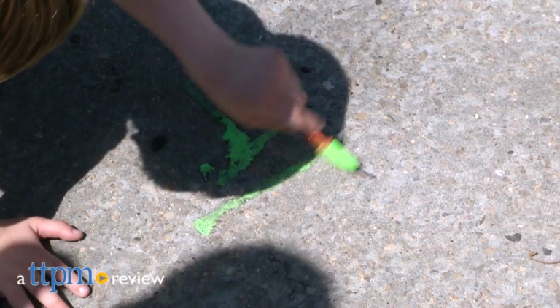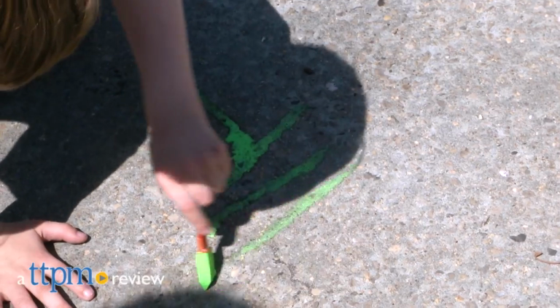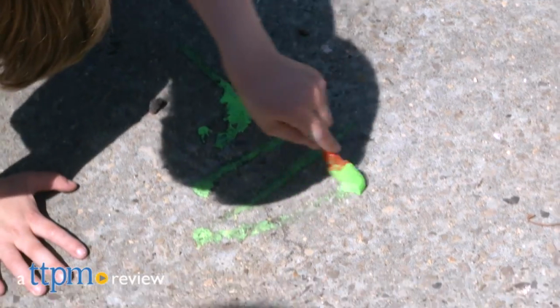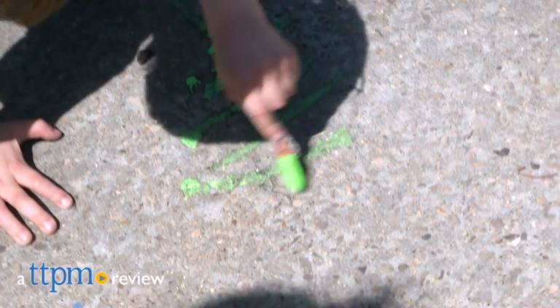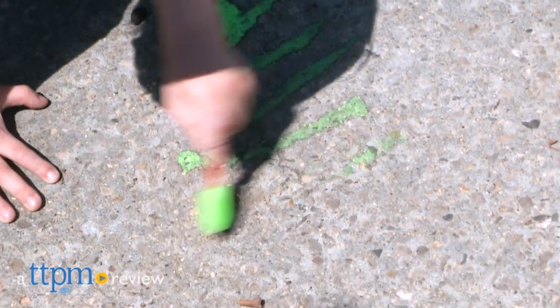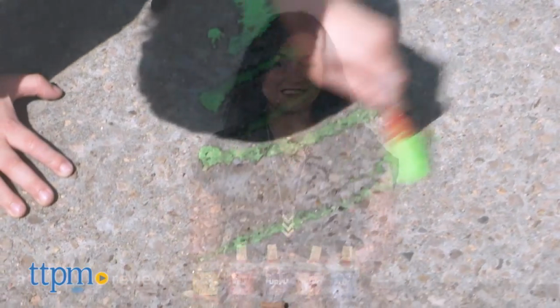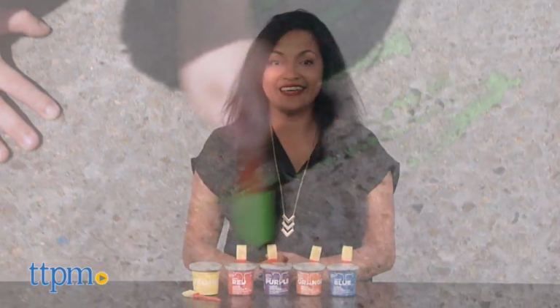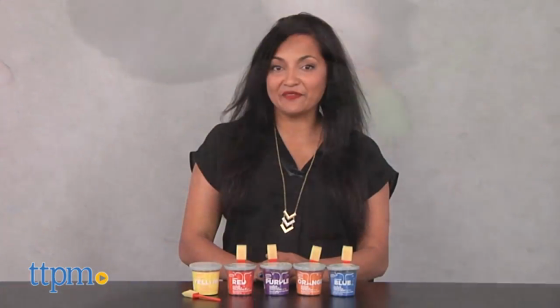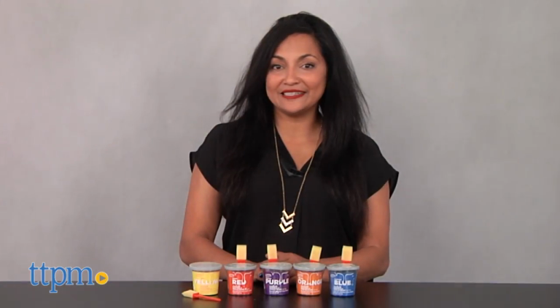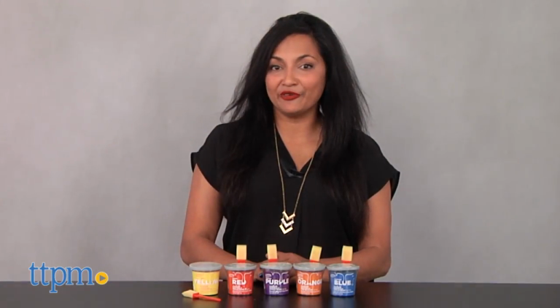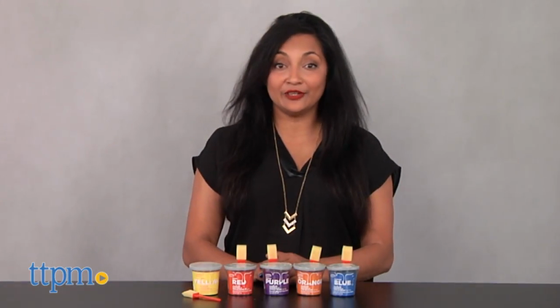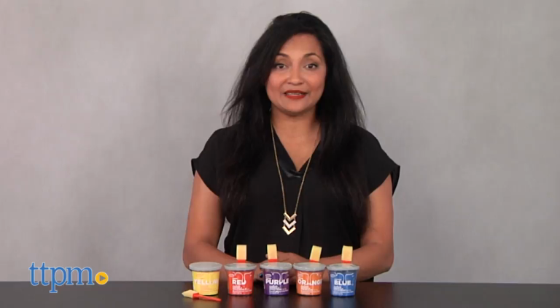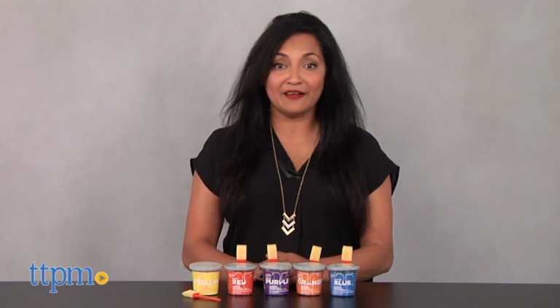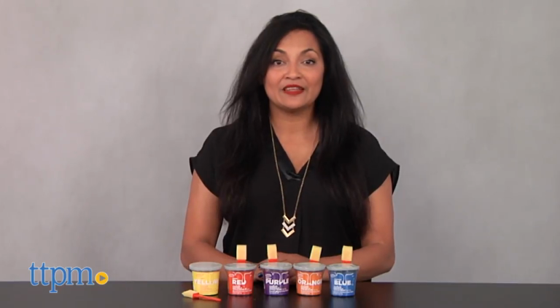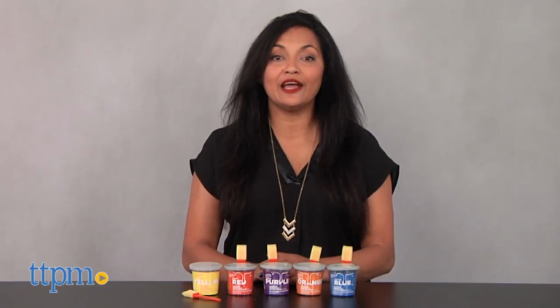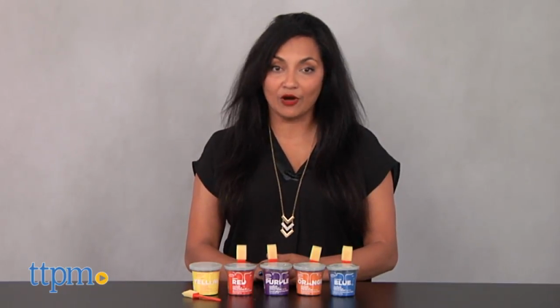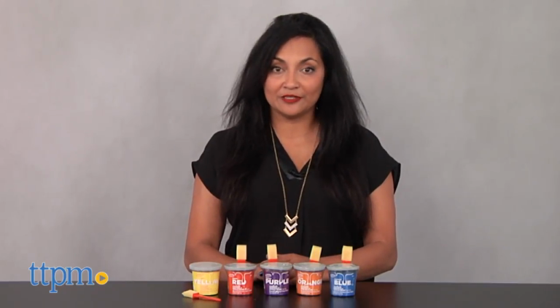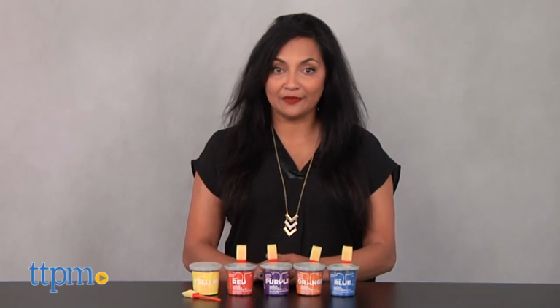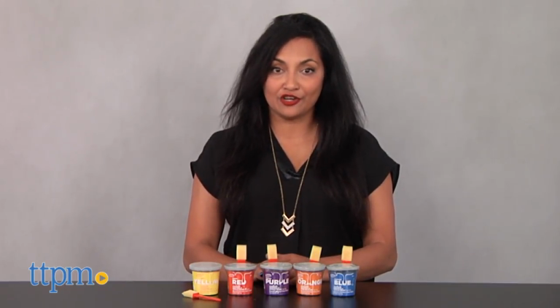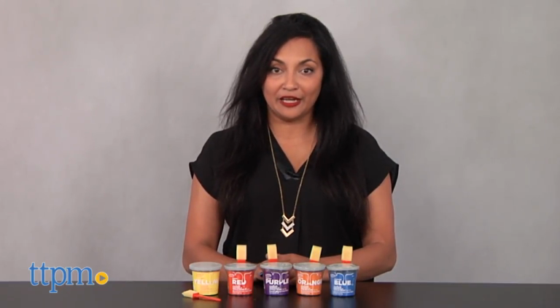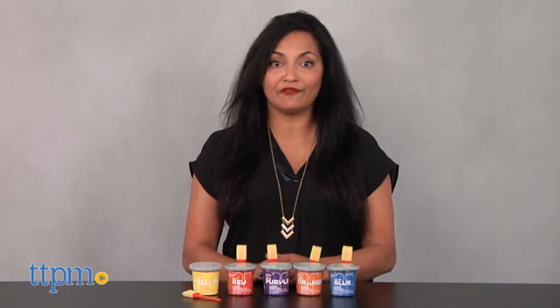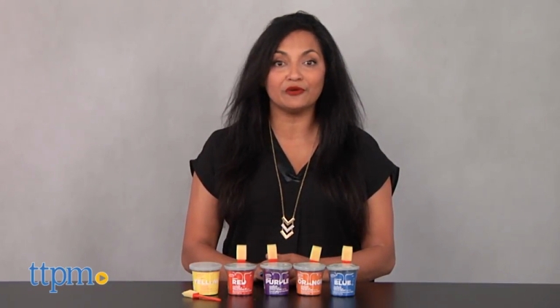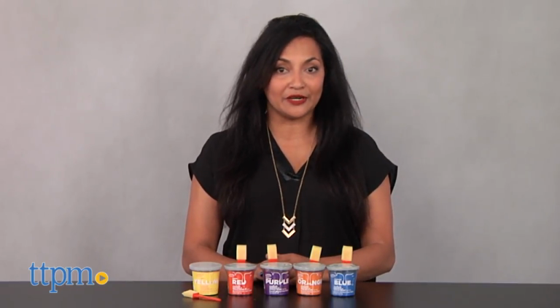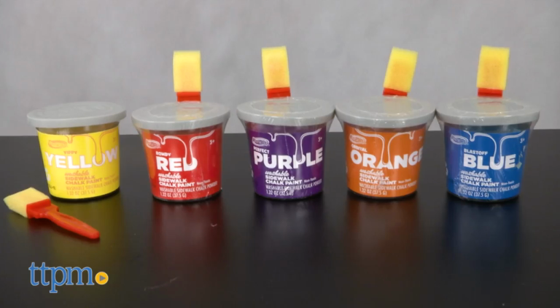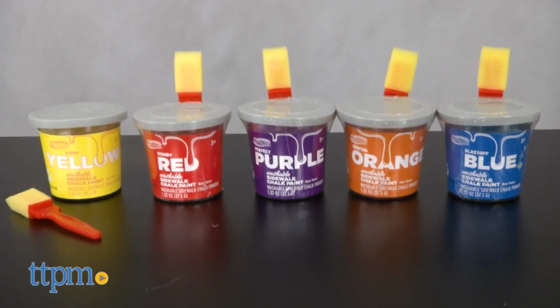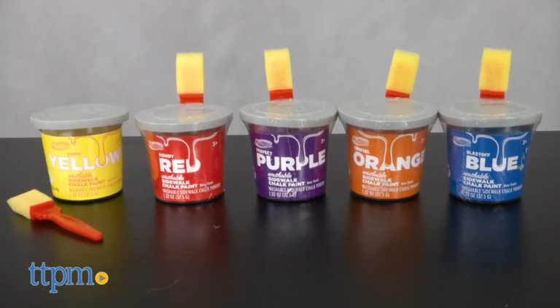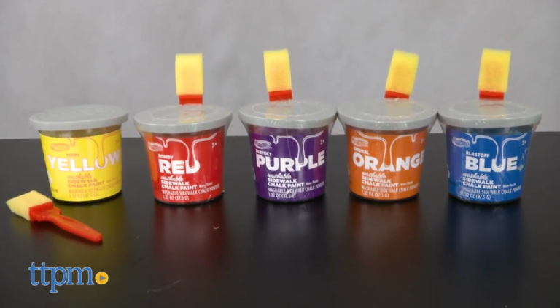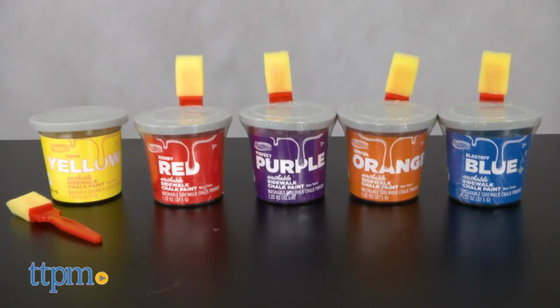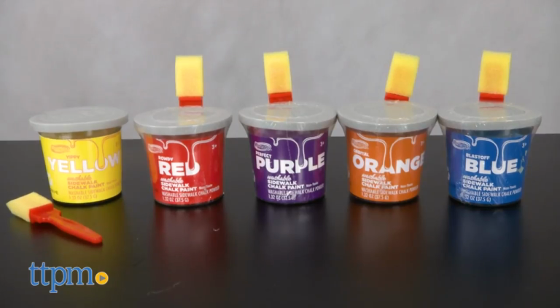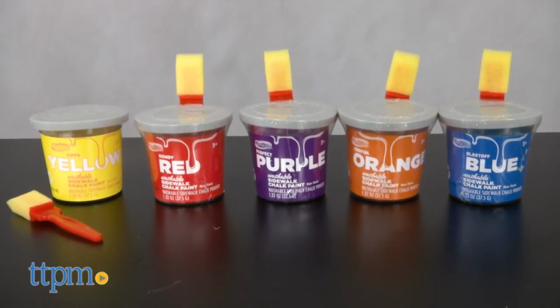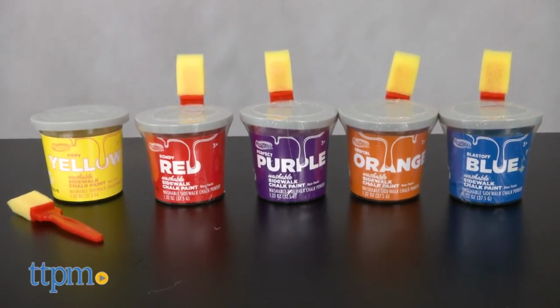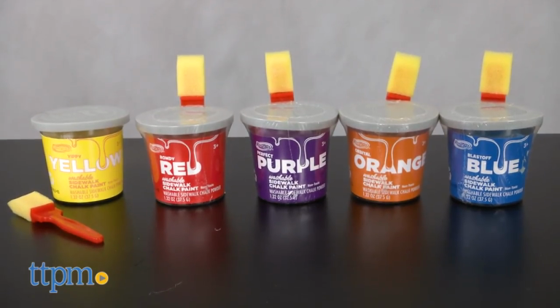We're painting up the sidewalks! Hey everyone, this is Maria with TTPM. Here we have Washable Sidewalk Chalk Paint from RoseArt. Each of these super wild colors are sold separately.